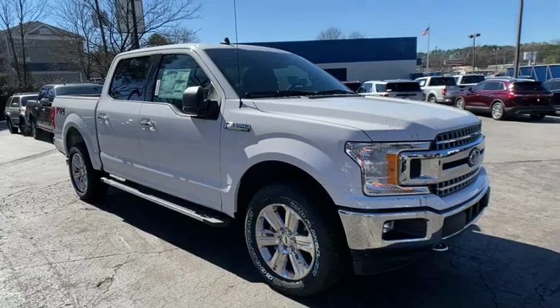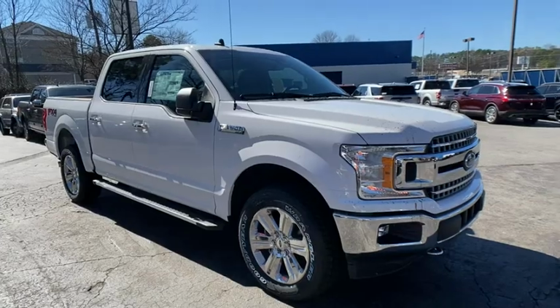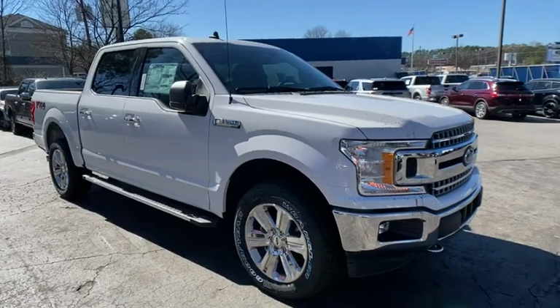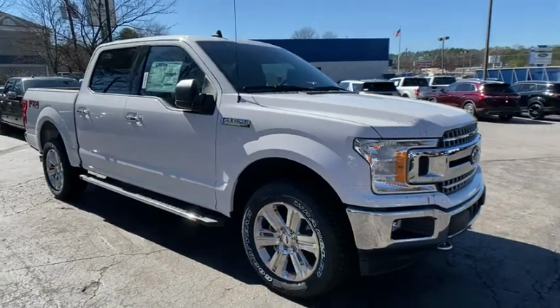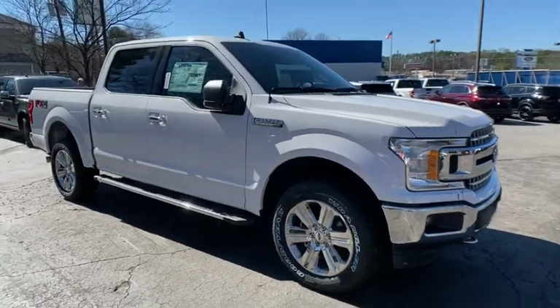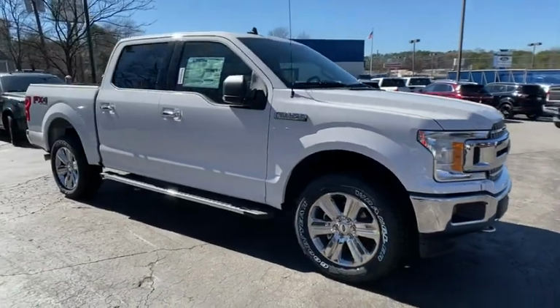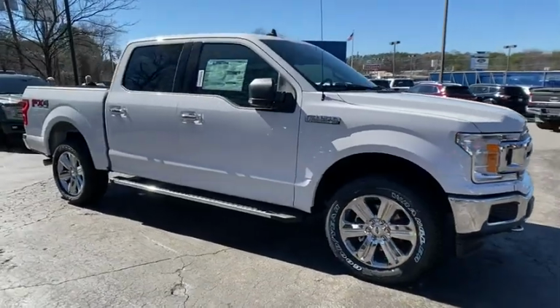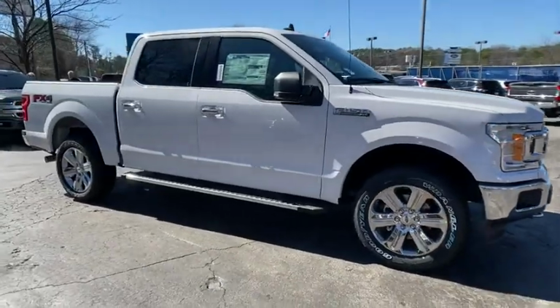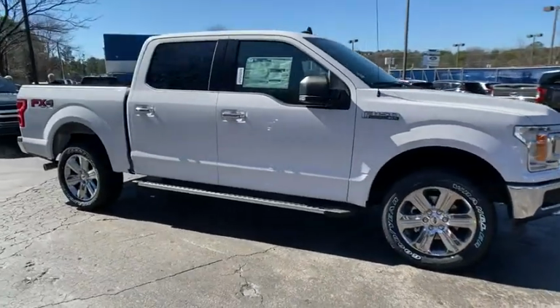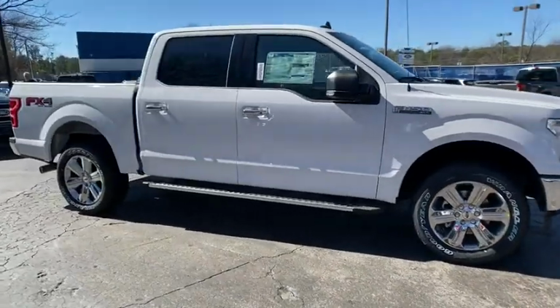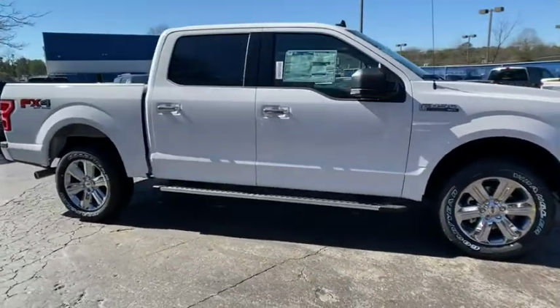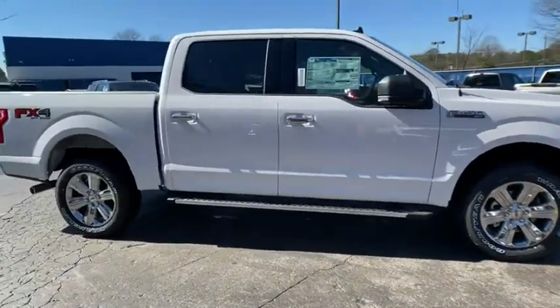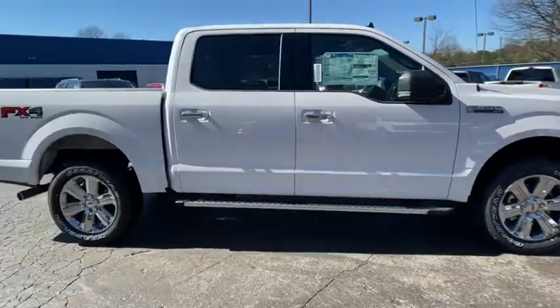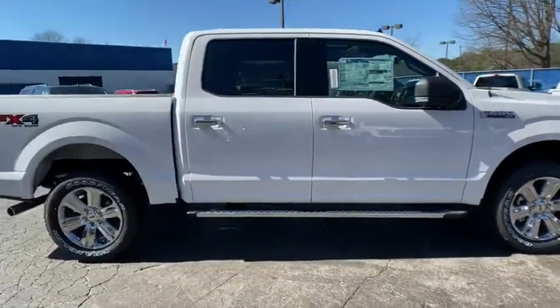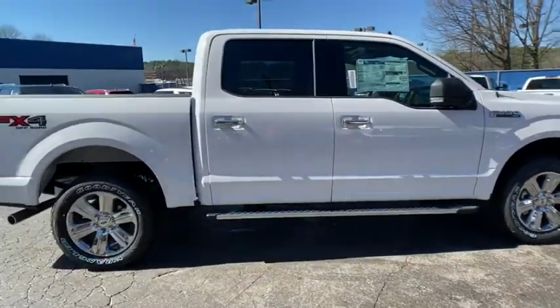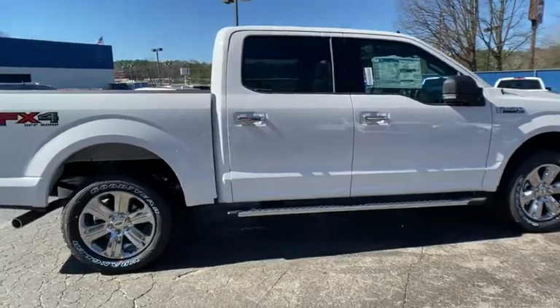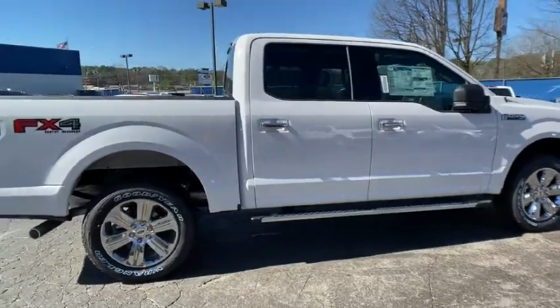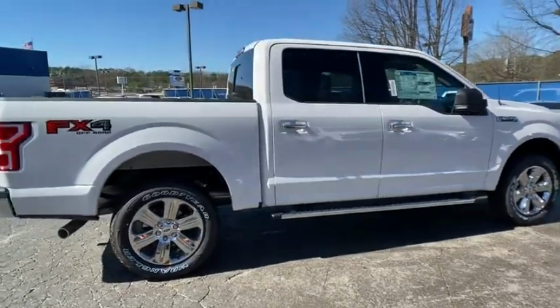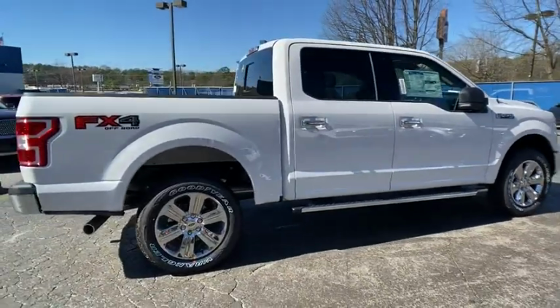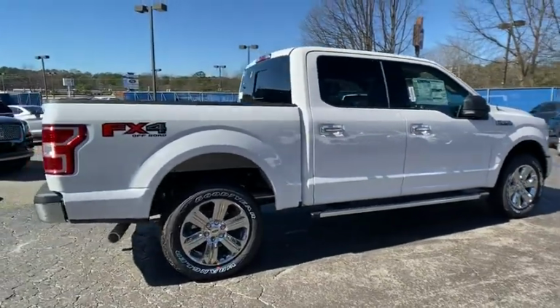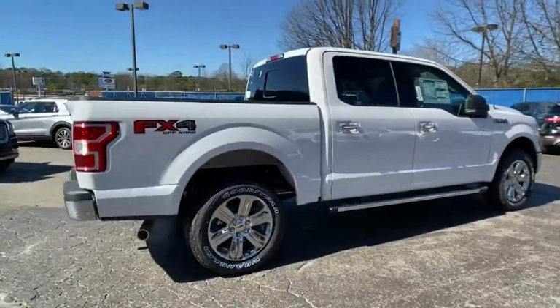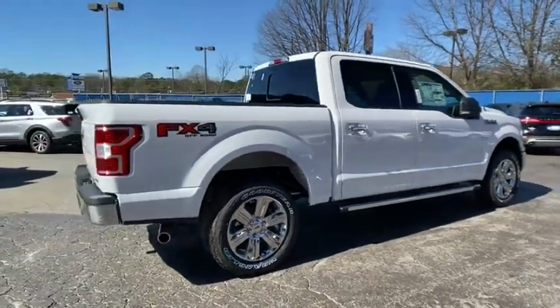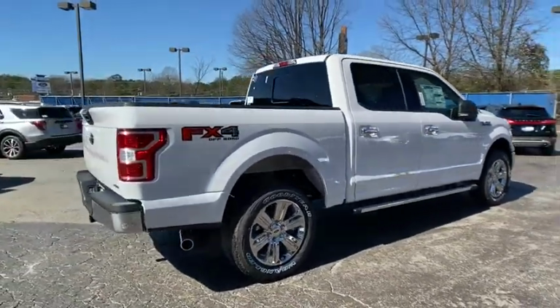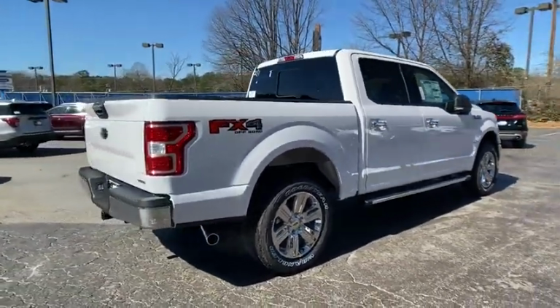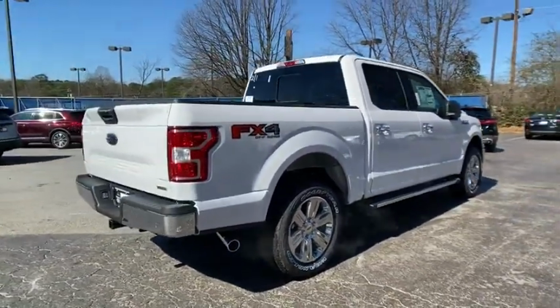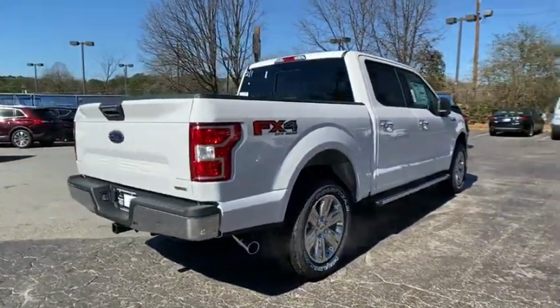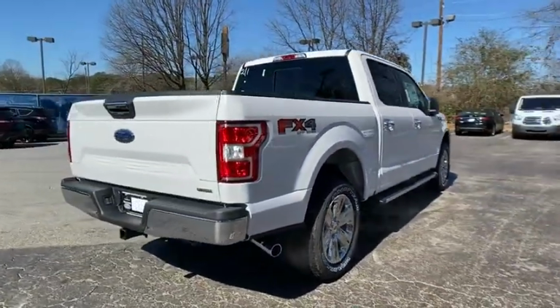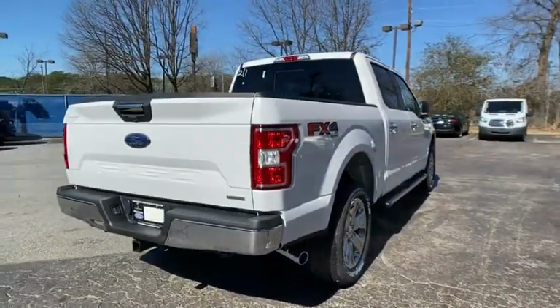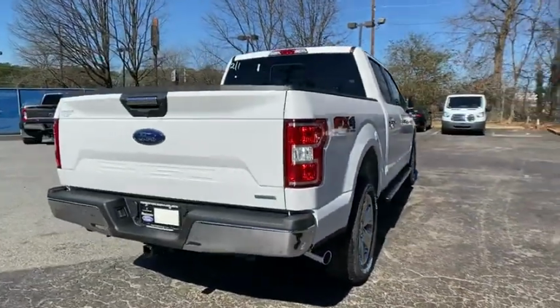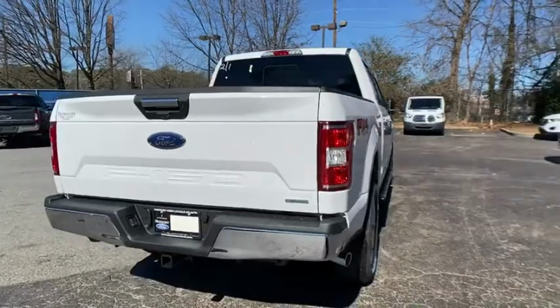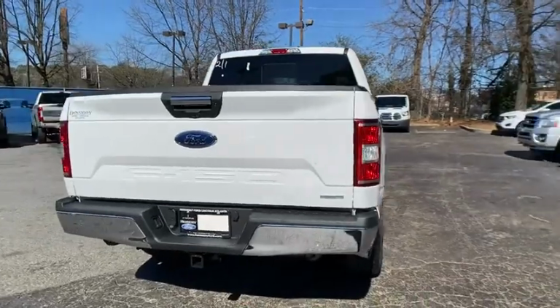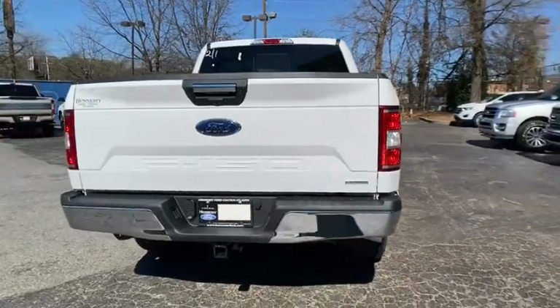We are pleased to show you the 2020 Ford F-150. A Ford F-150 knows how to handle any situation. It's built to follow orders. No whining.